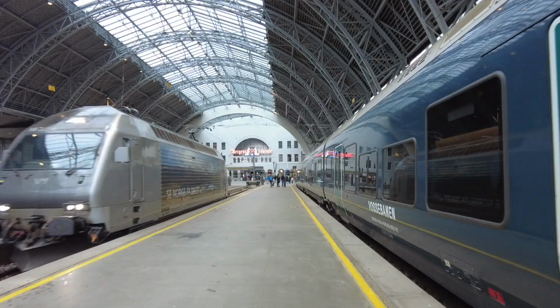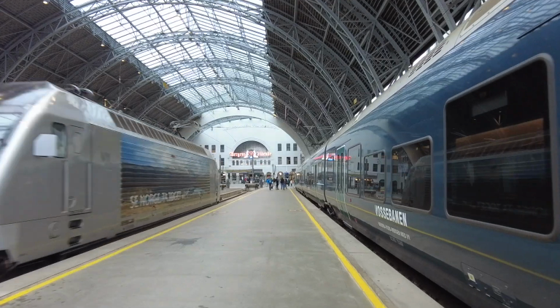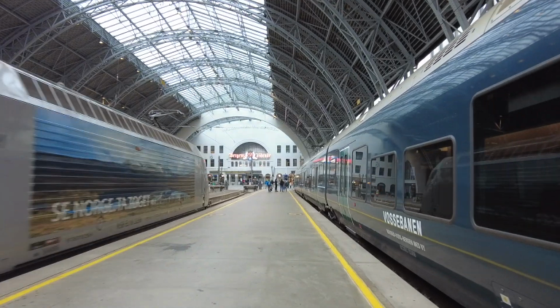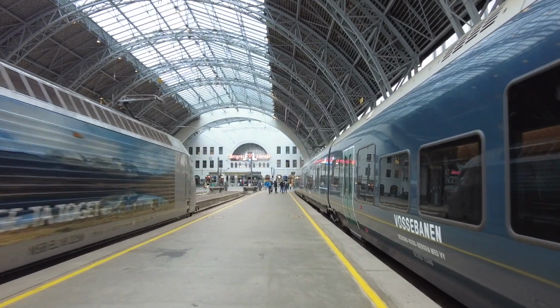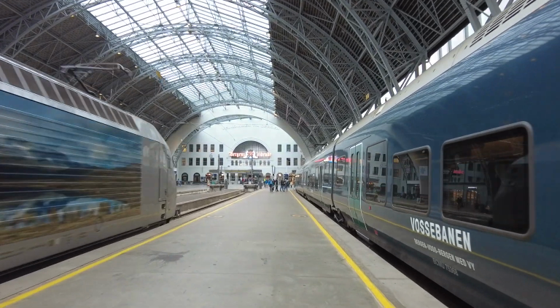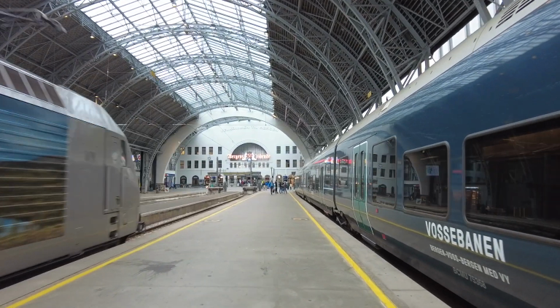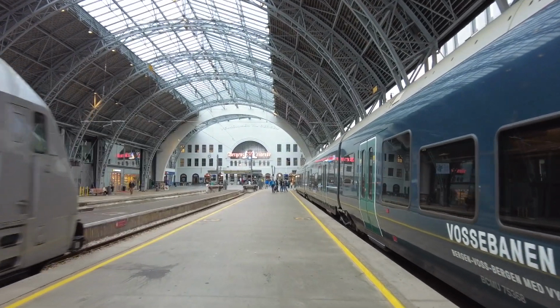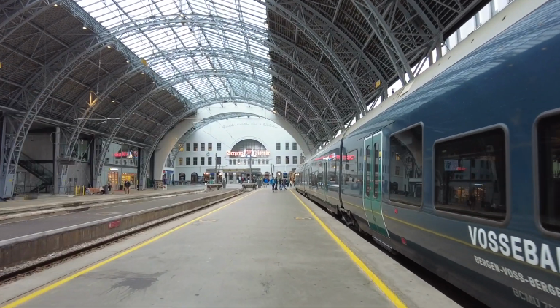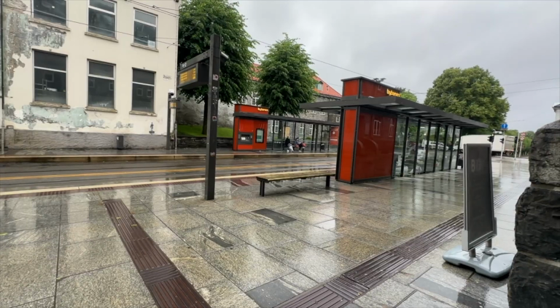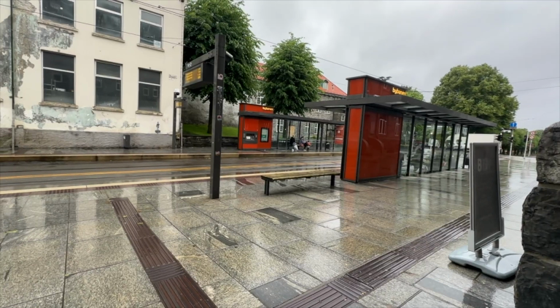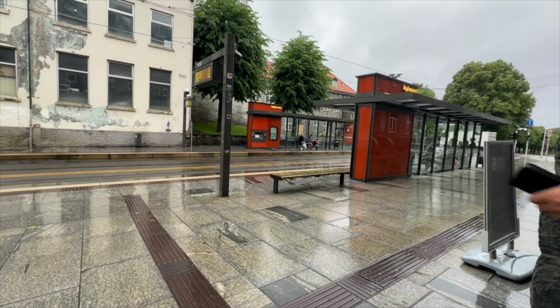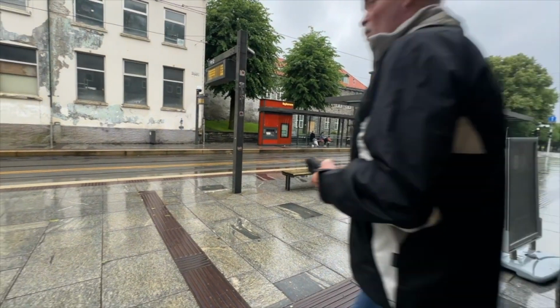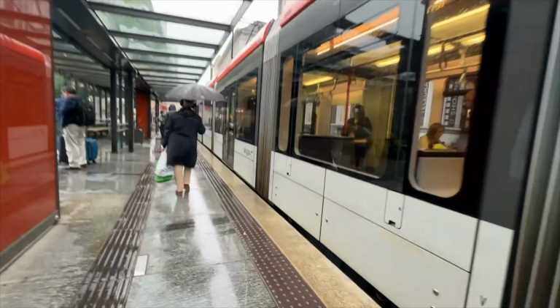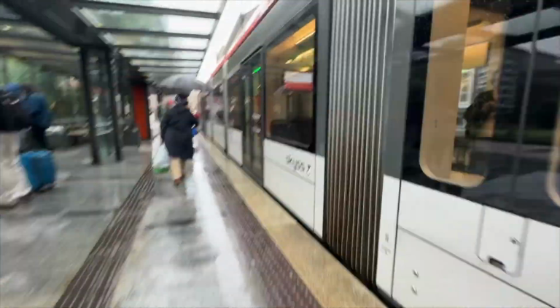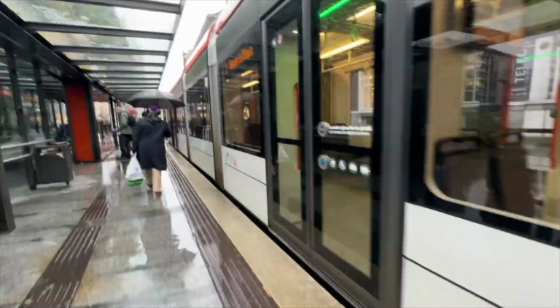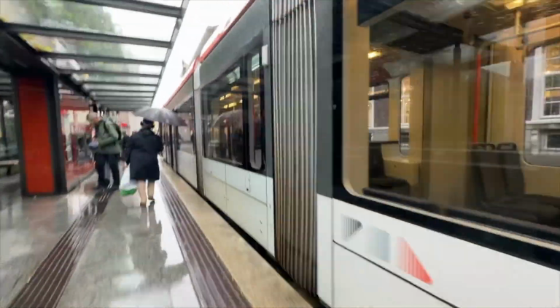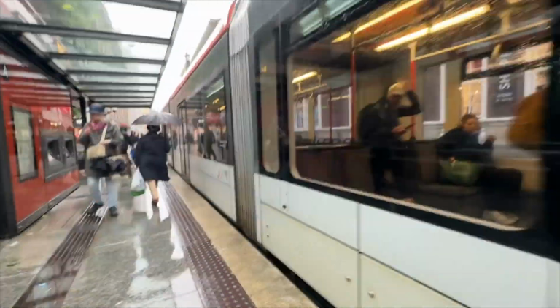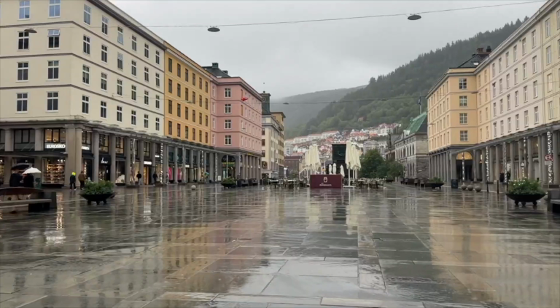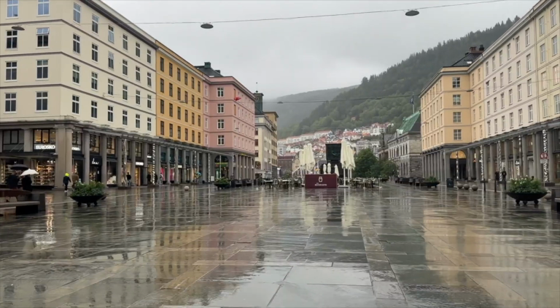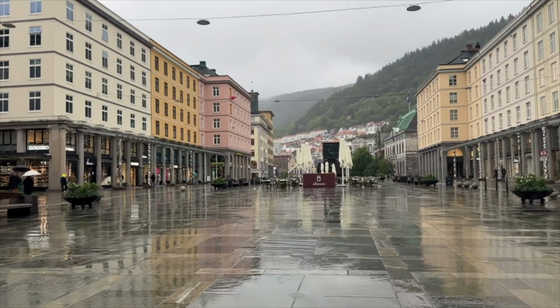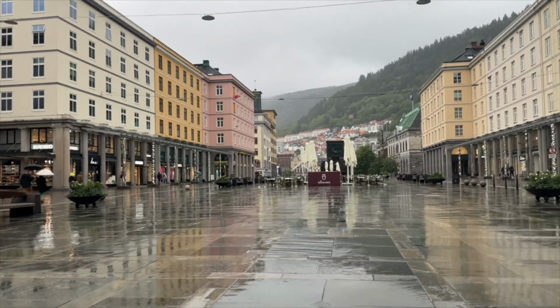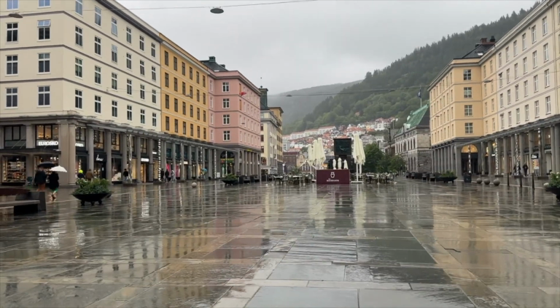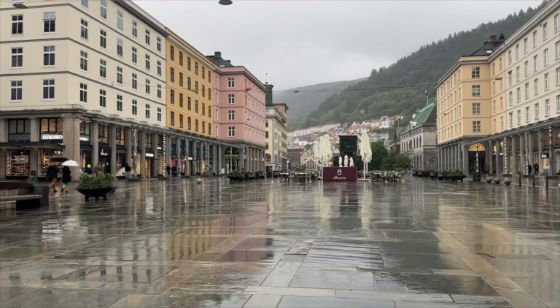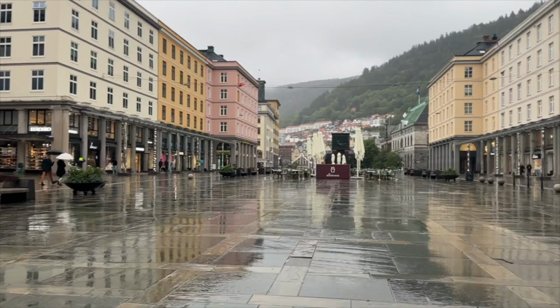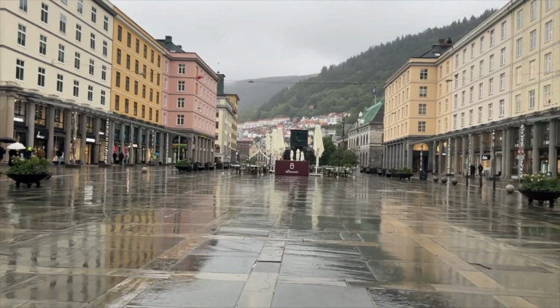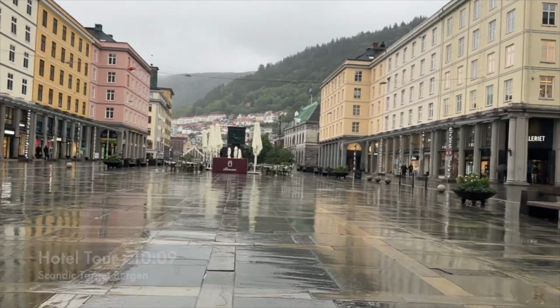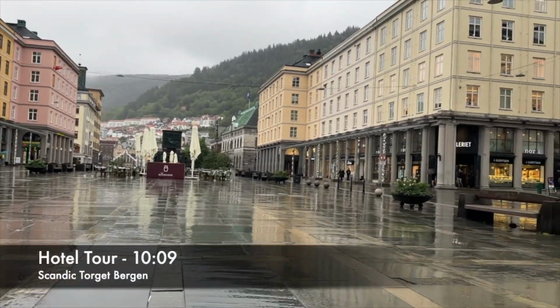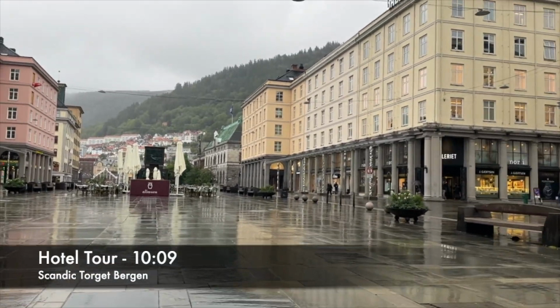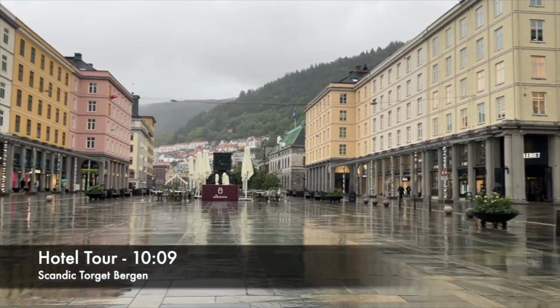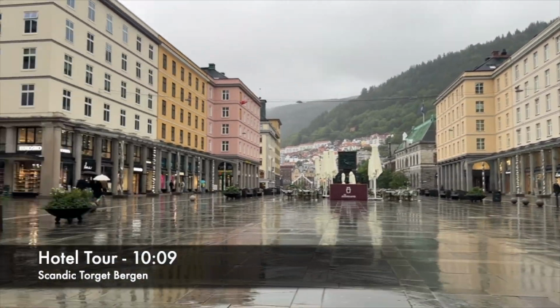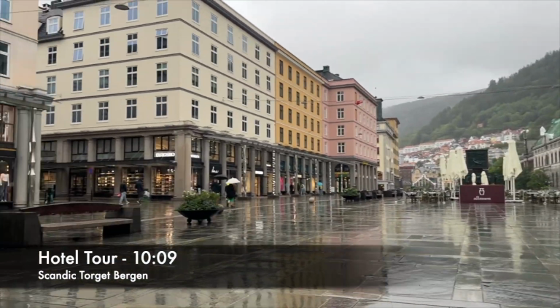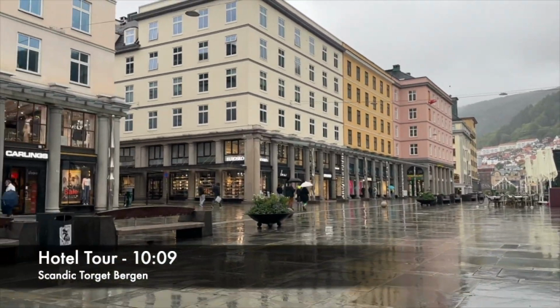We took the train from Oslo to Bergen. It rains a lot in Bergen, so of course when we arrived, it was raining. We took the light rail over to the city center where our hotel was. Hotel tour and review will be at the end of the video — check out the timestamp below.